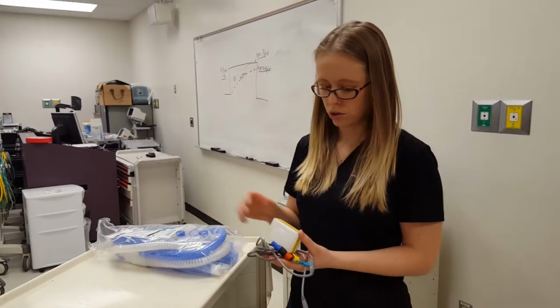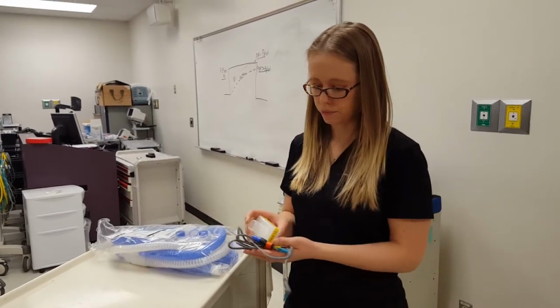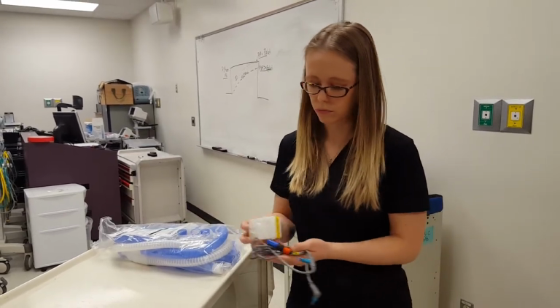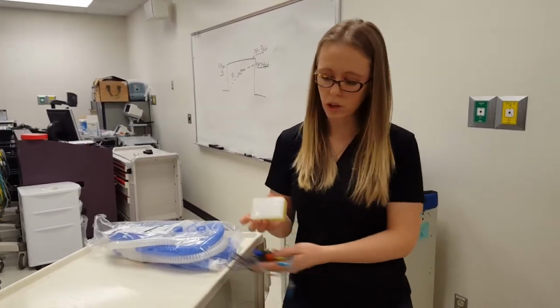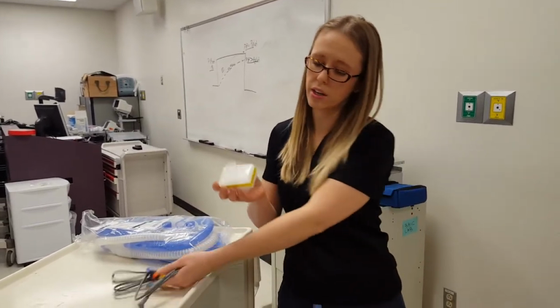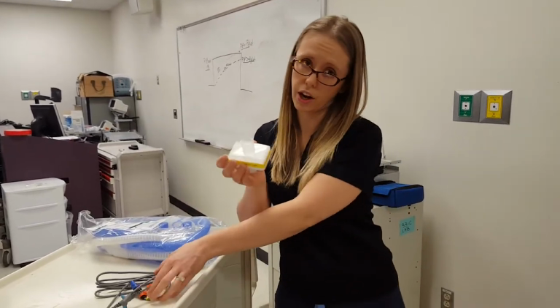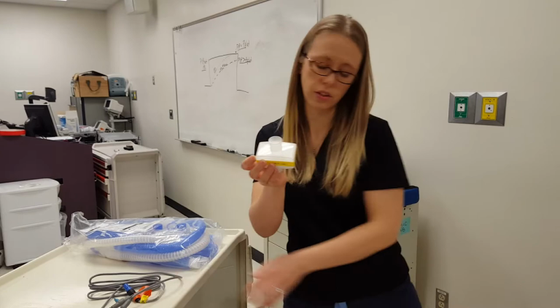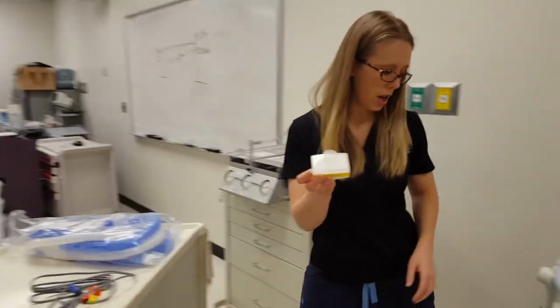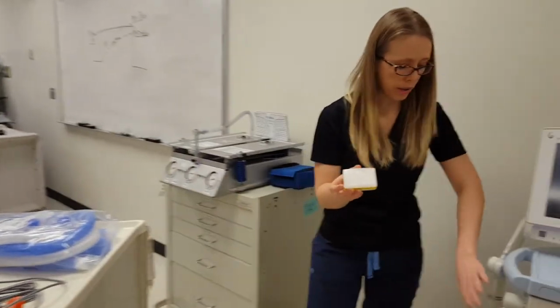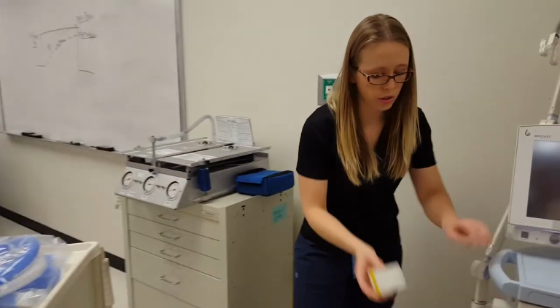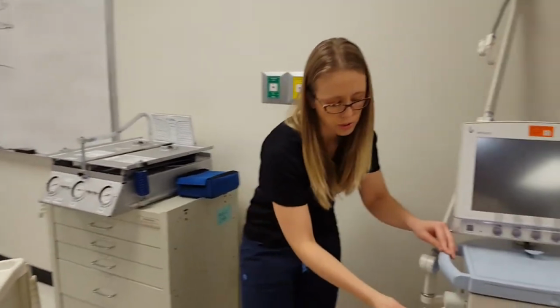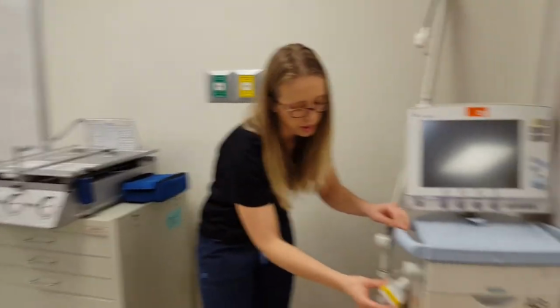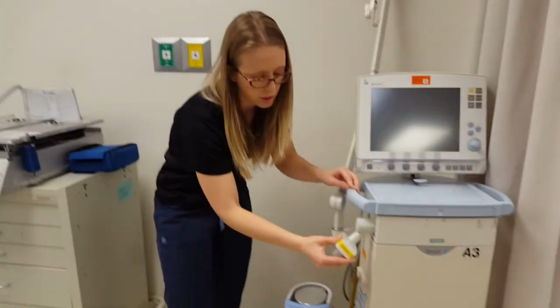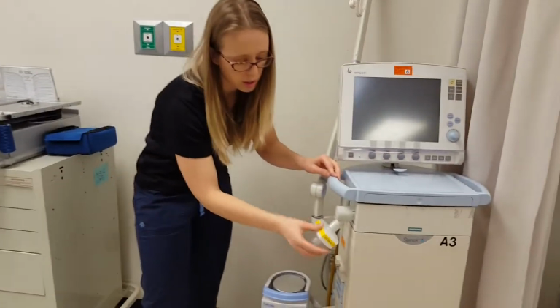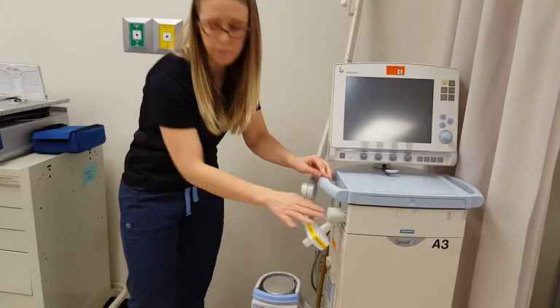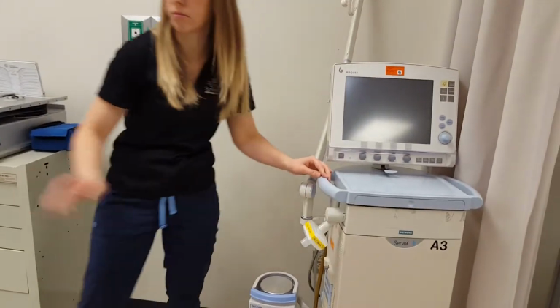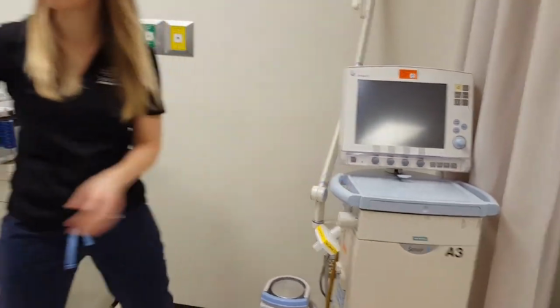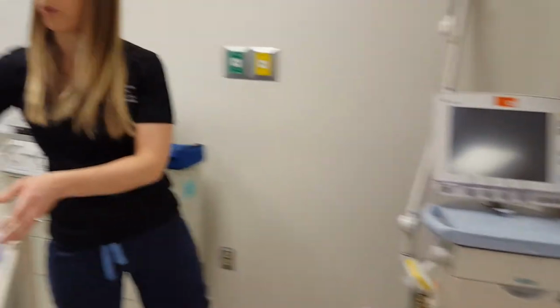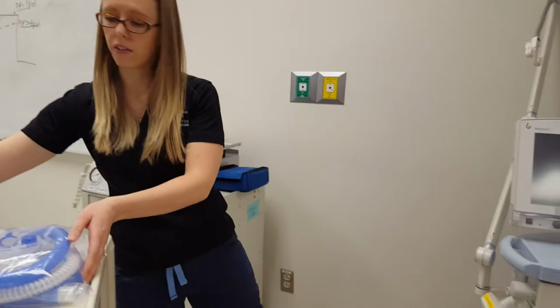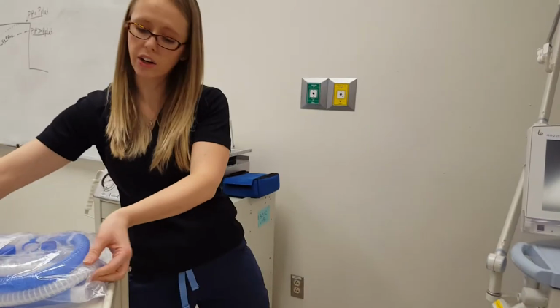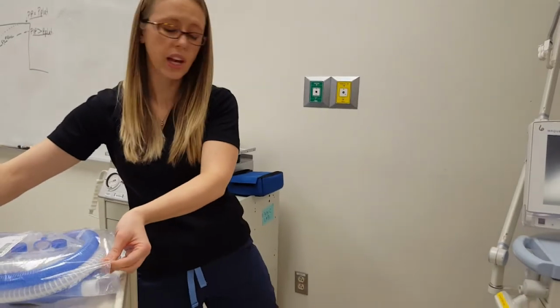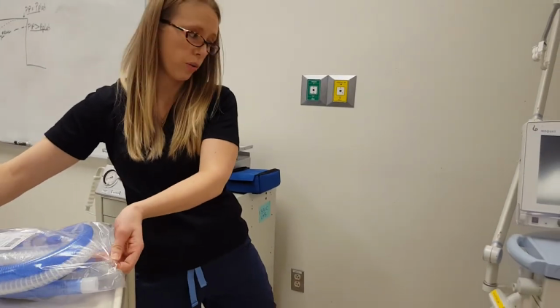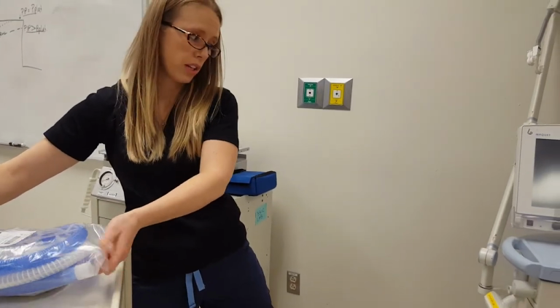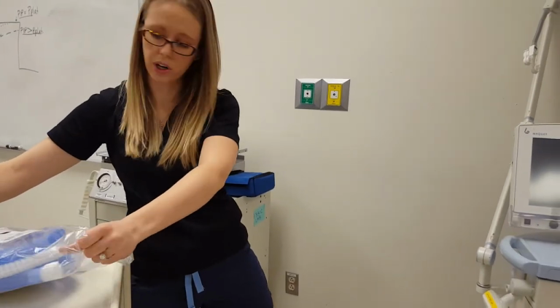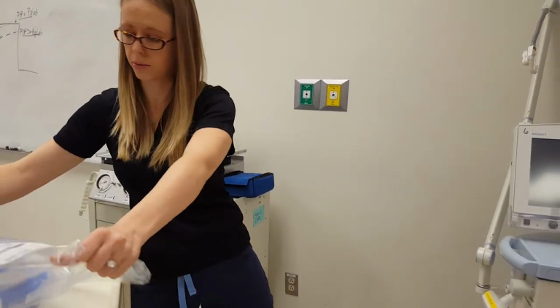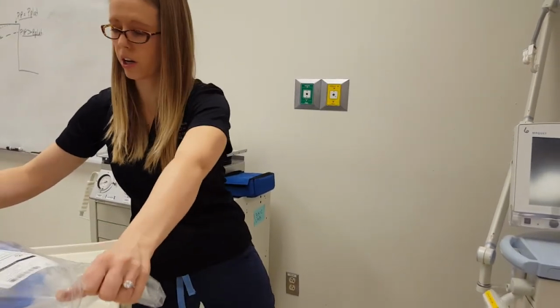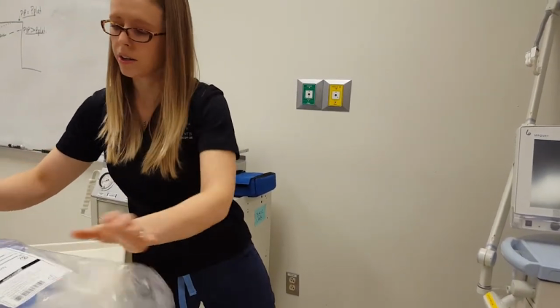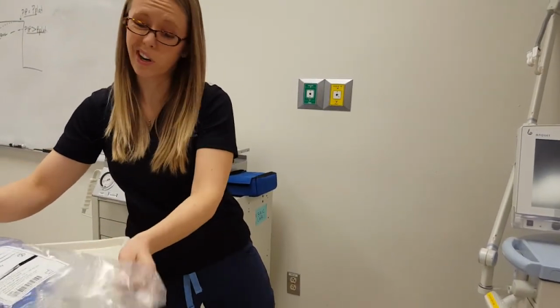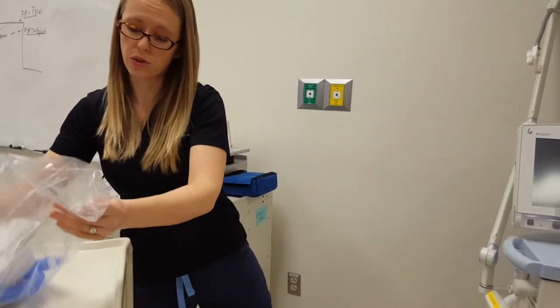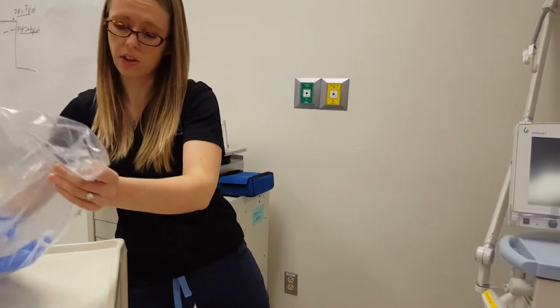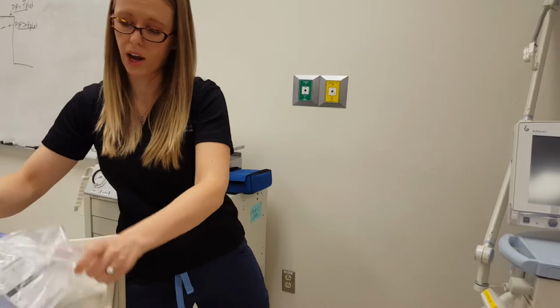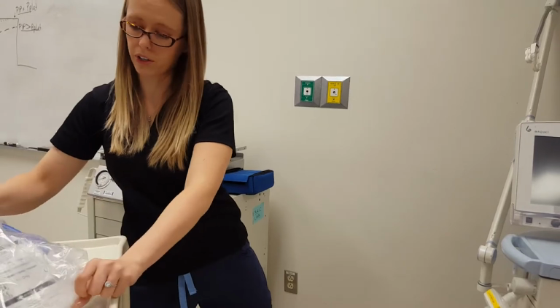Take your HEPA filter and apply it to the expiratory limb. The ventilator will tell you which is inspiratory and which is expiratory. Some ventilators do not label these, however the Cervo-I does.